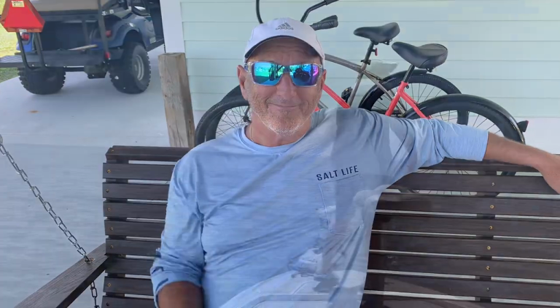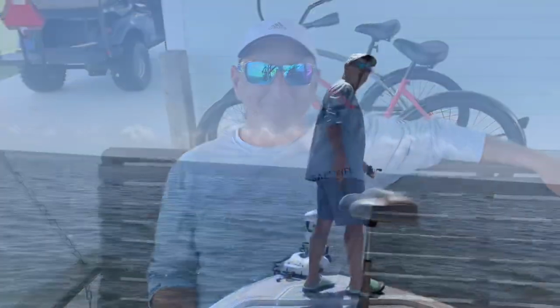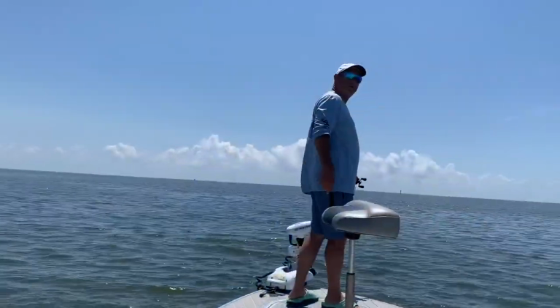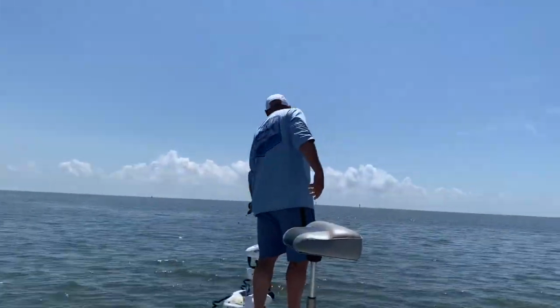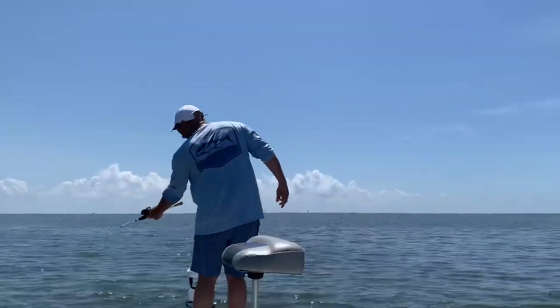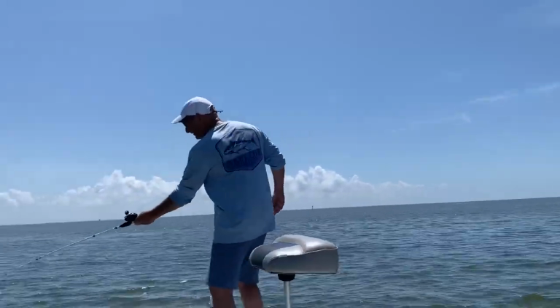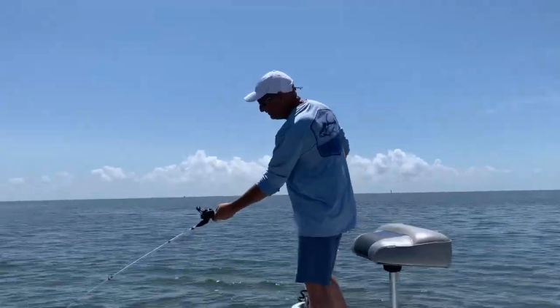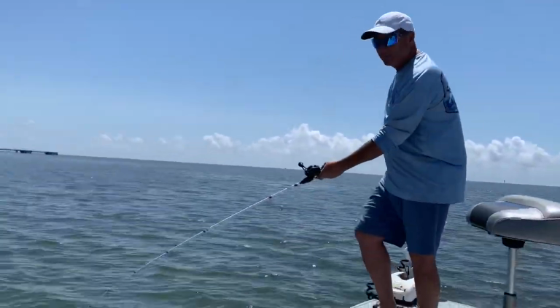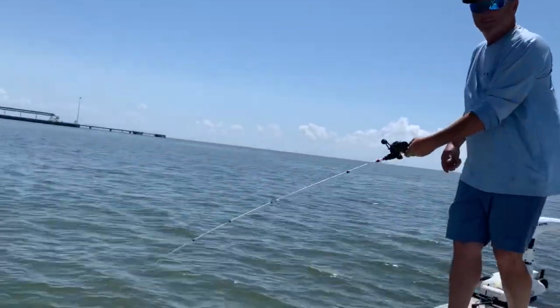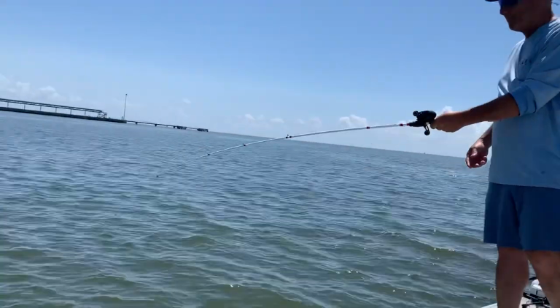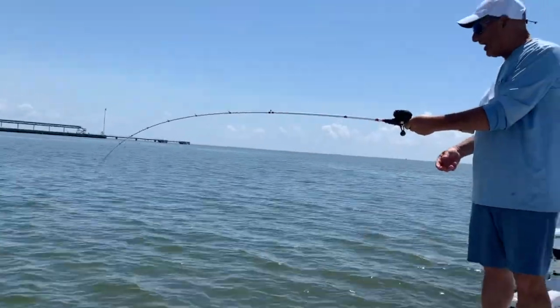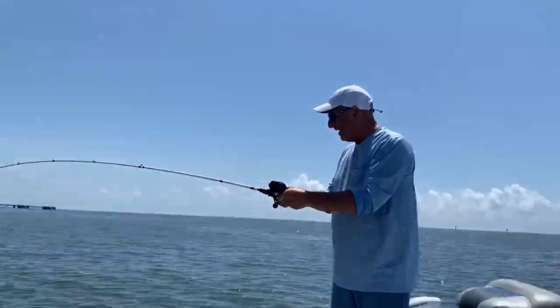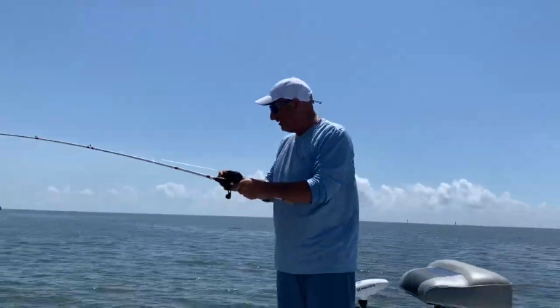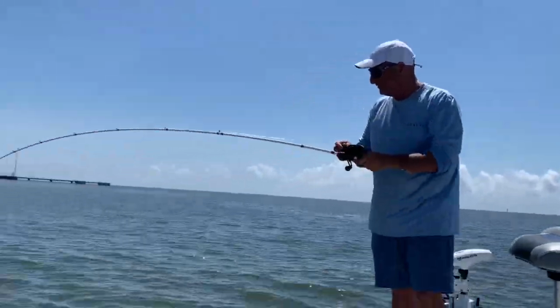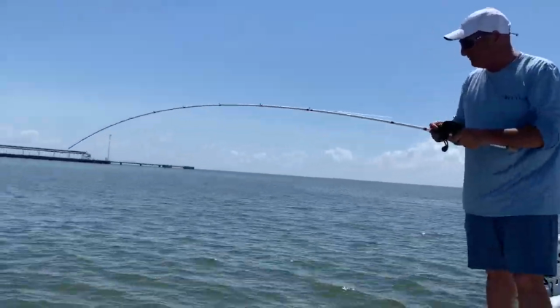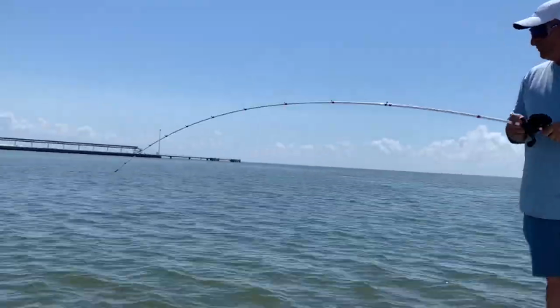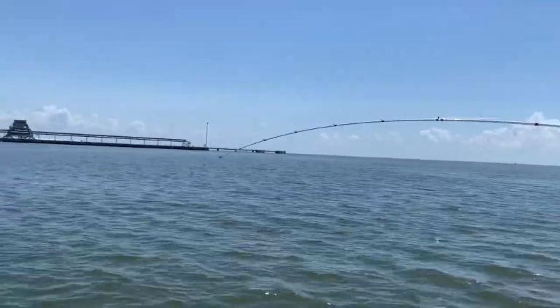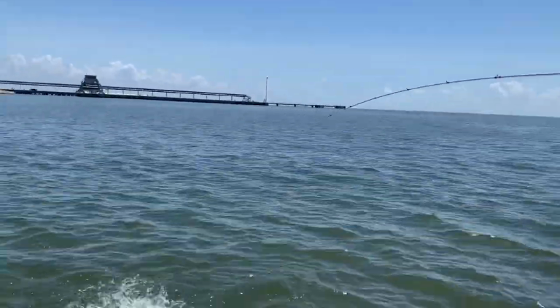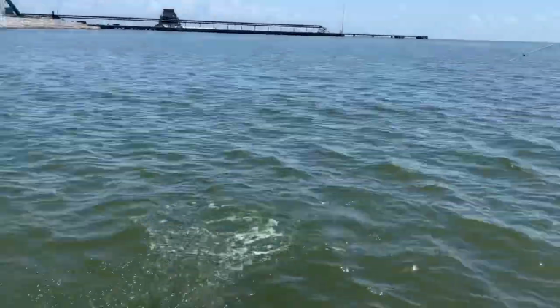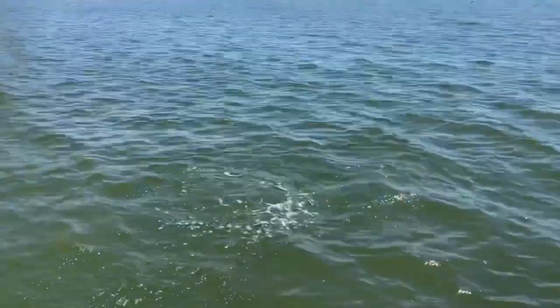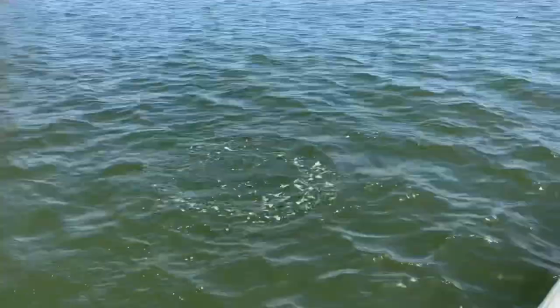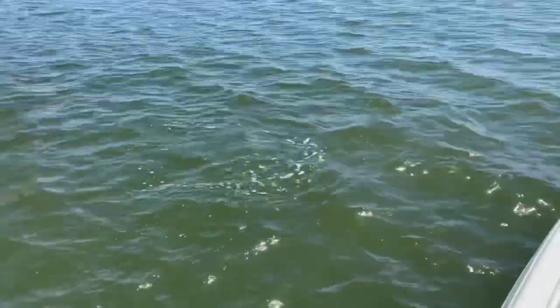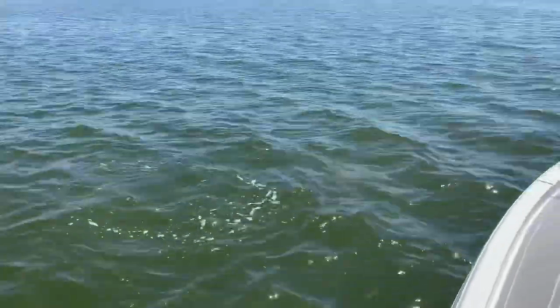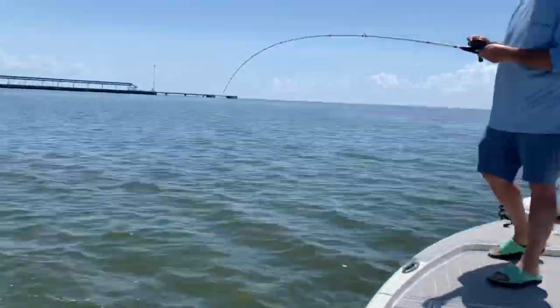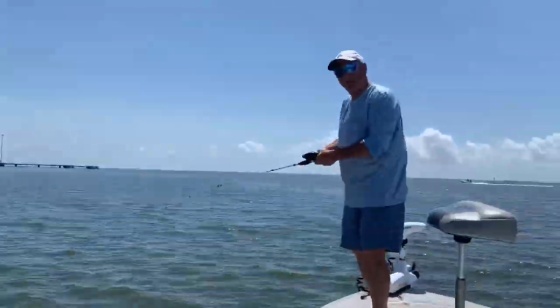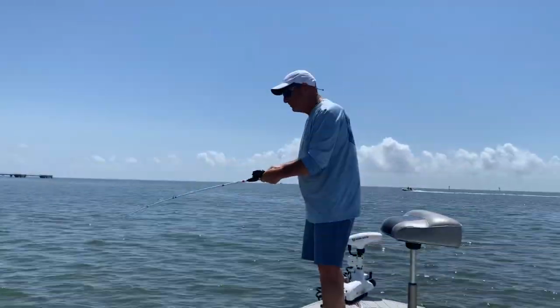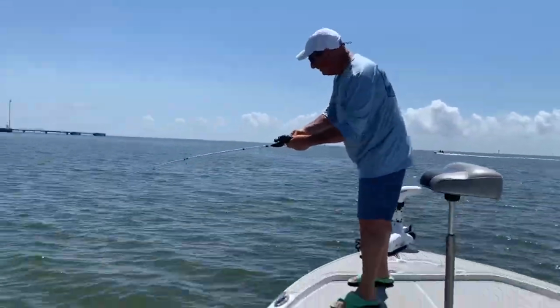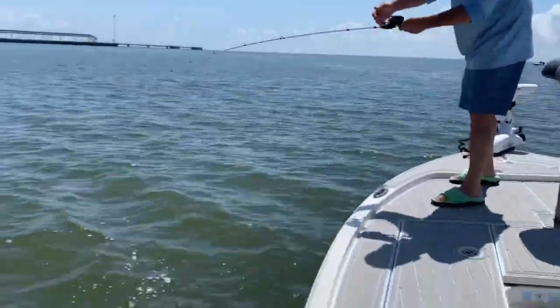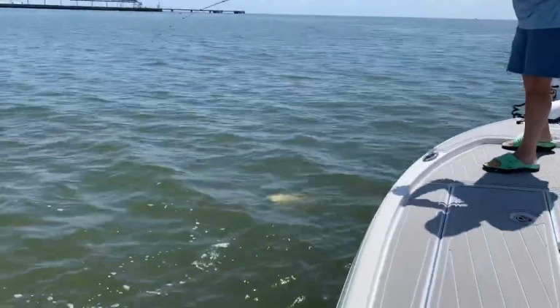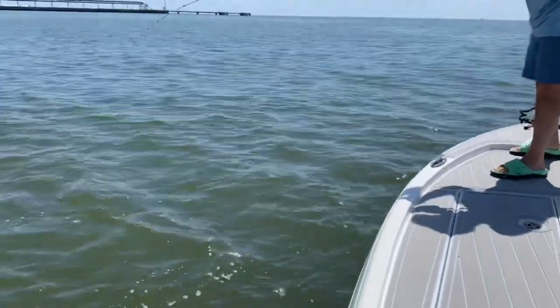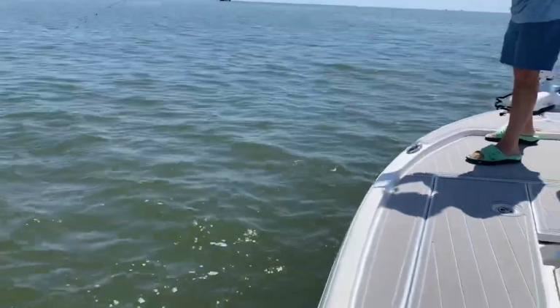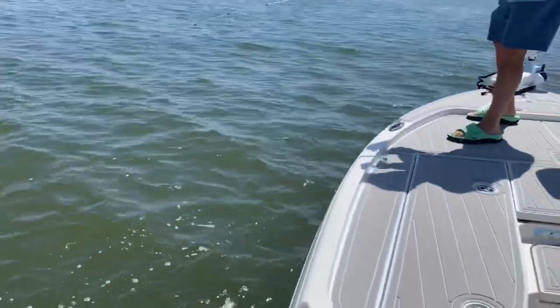What you got? Big old trout. Do you need the net? Gulfport rocks, baby! Nice. Wow. The croaker through the lips — I was just jigging him. He's my dead croaker.